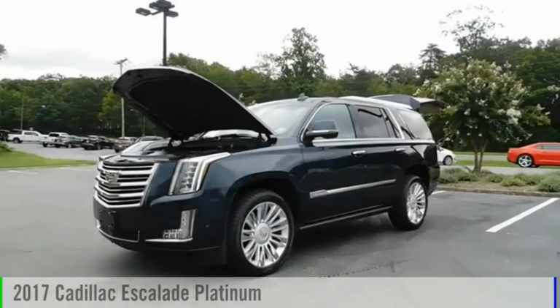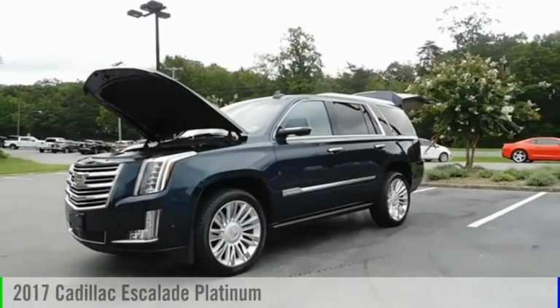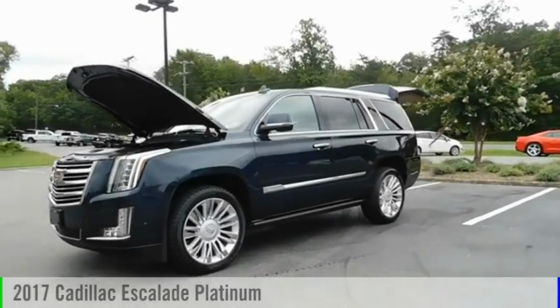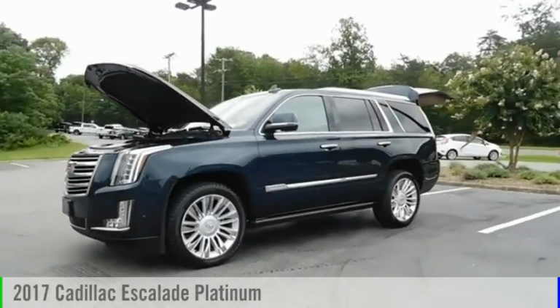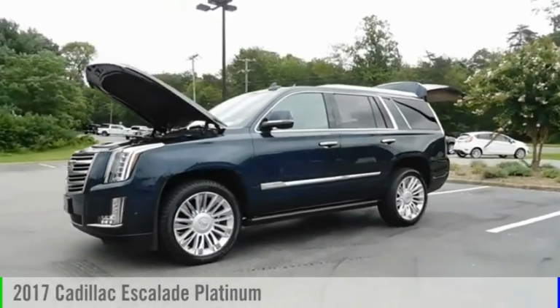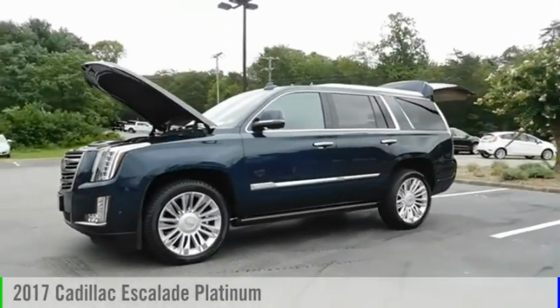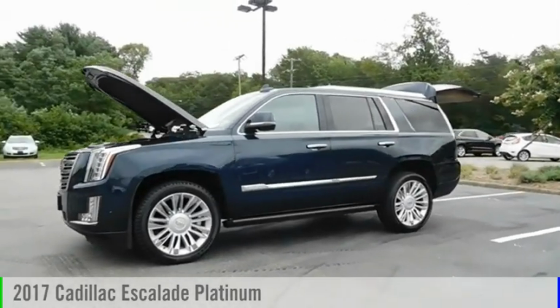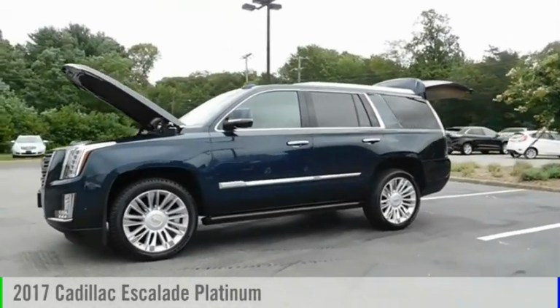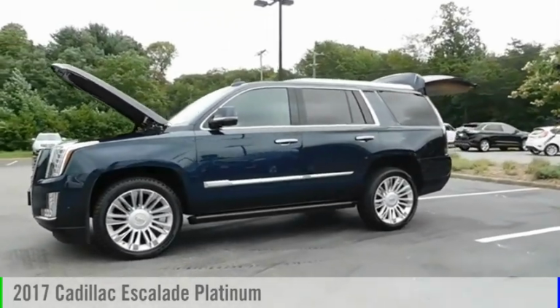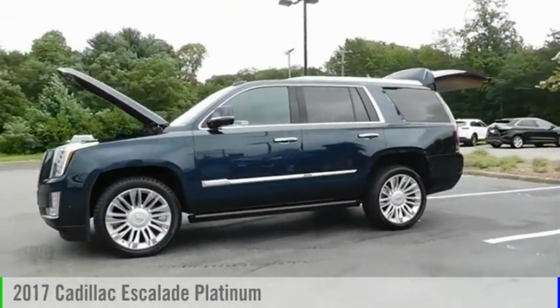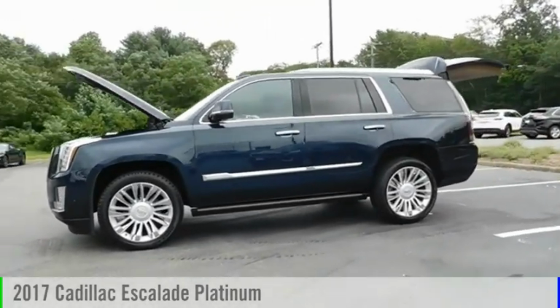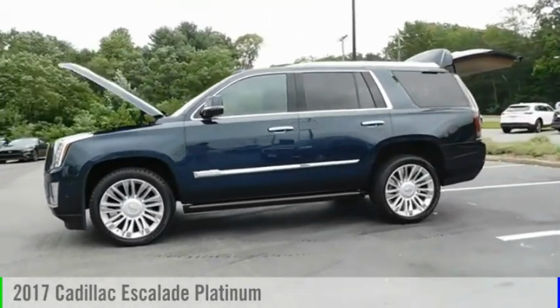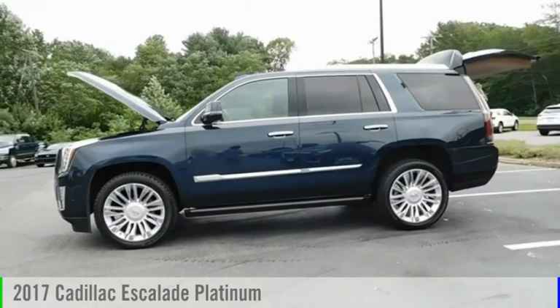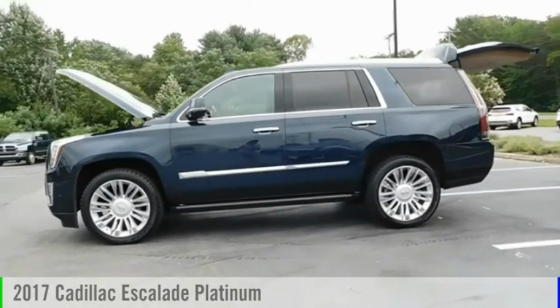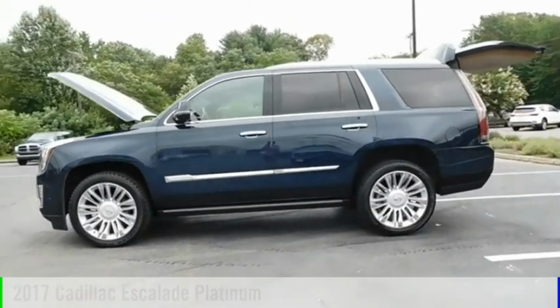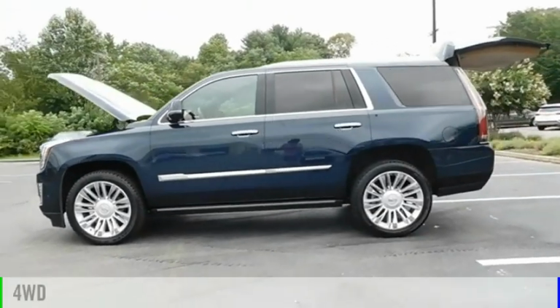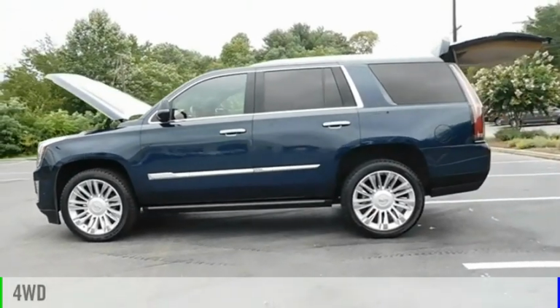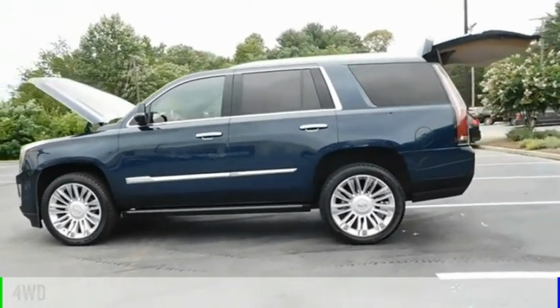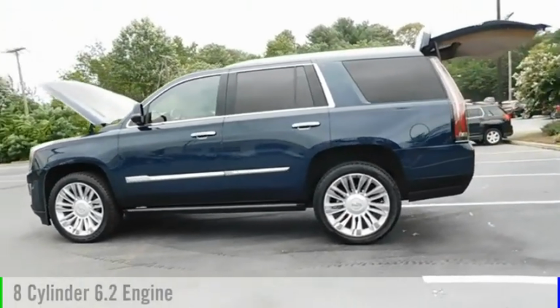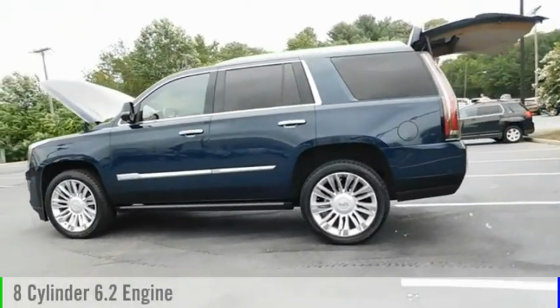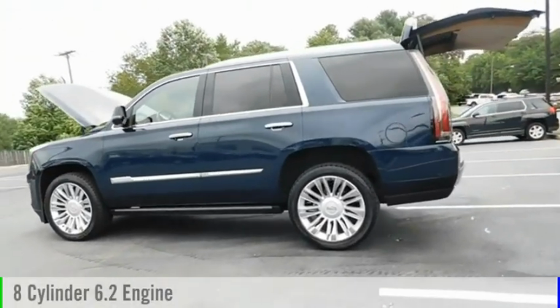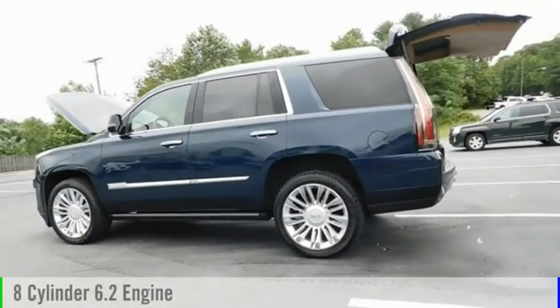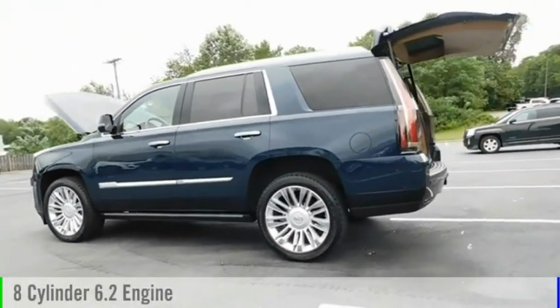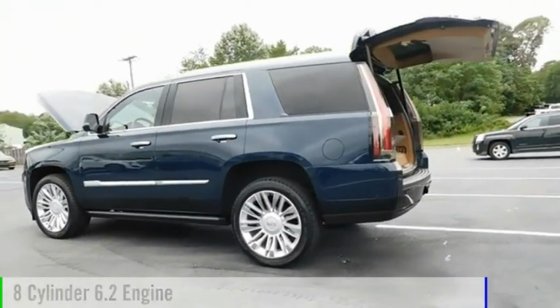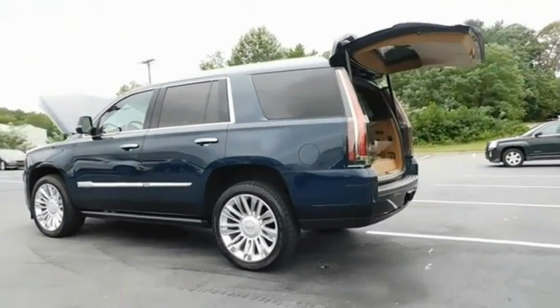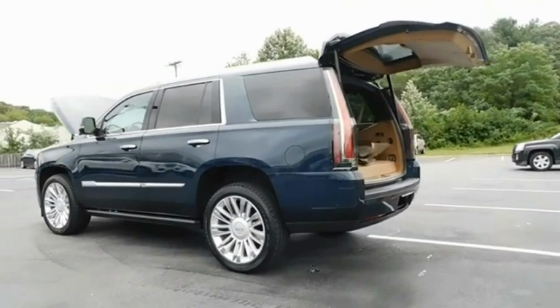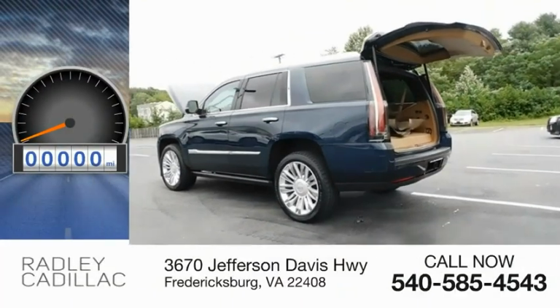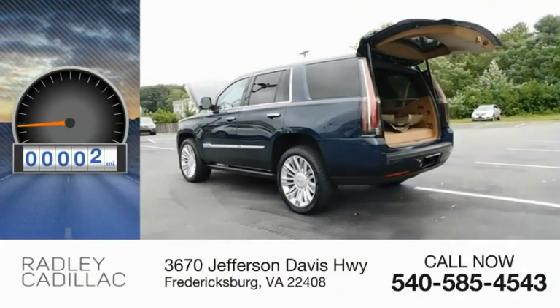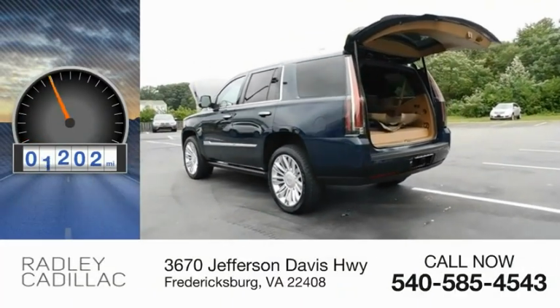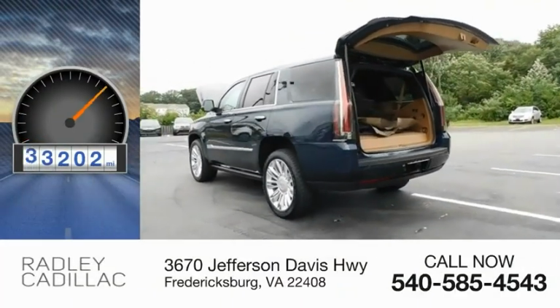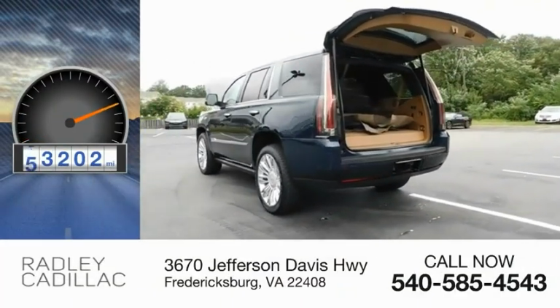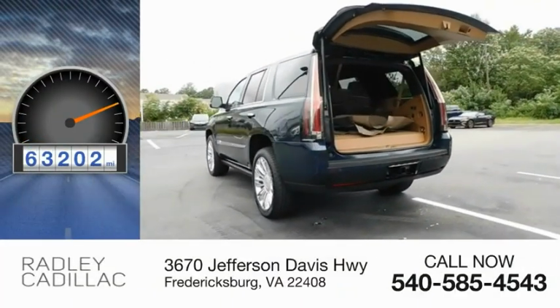Stop by and take a look at the 2017 Escalade. This vehicle is powered by a four-wheel drive, eight-cylinder, 6.2-liter engine. This vehicle has less than 65,000 miles.